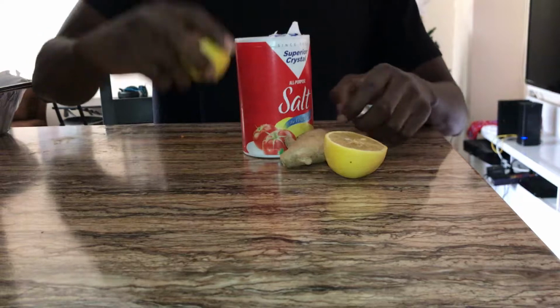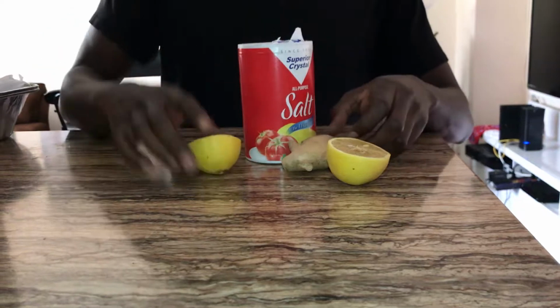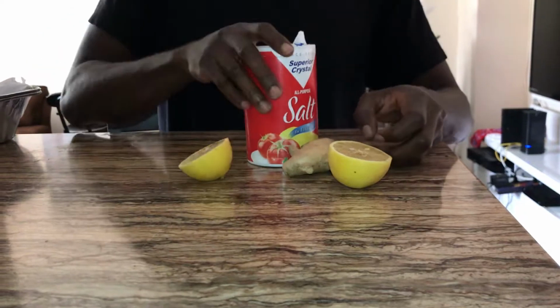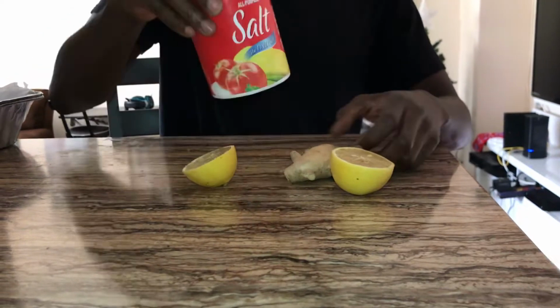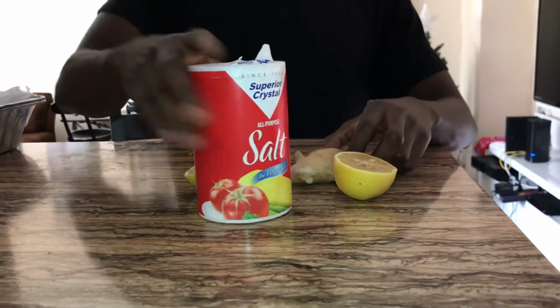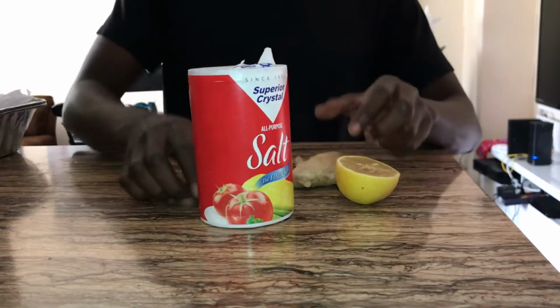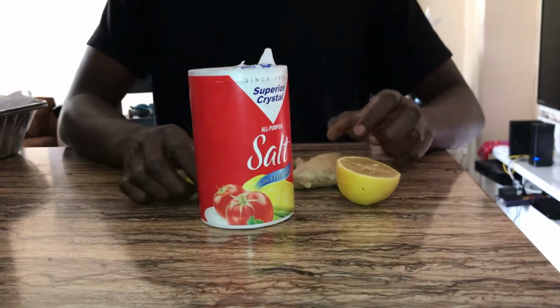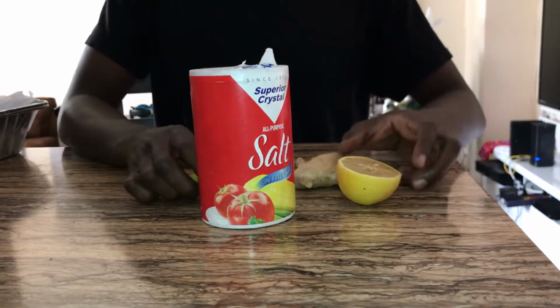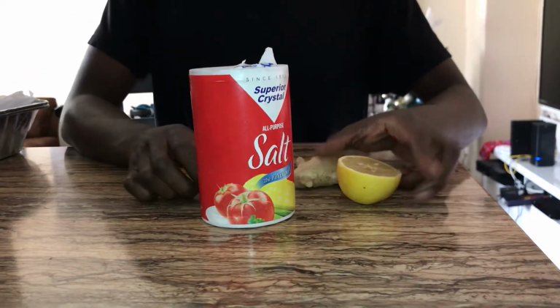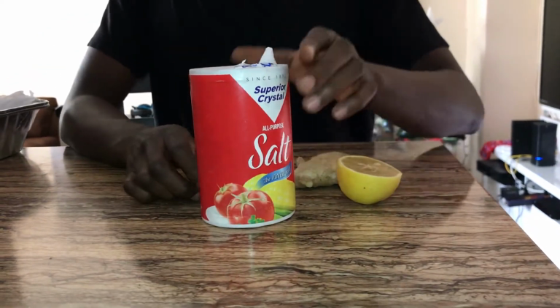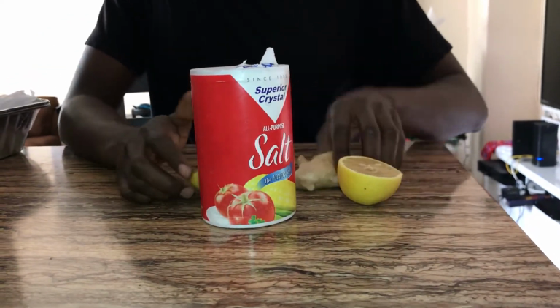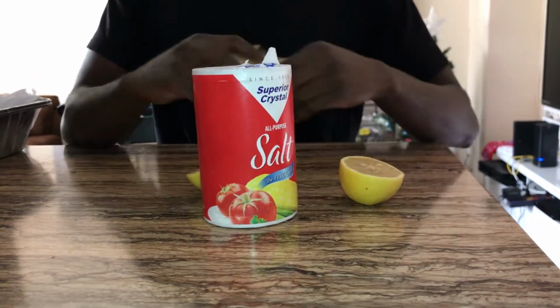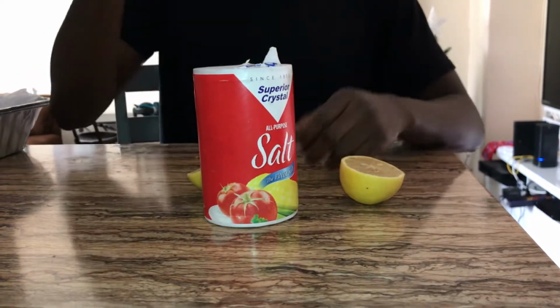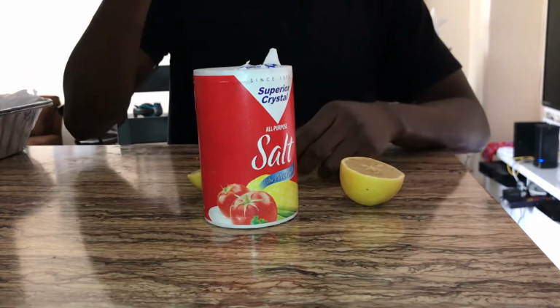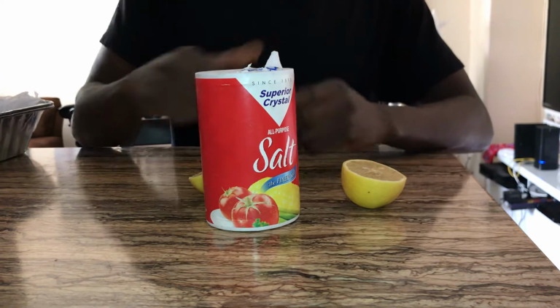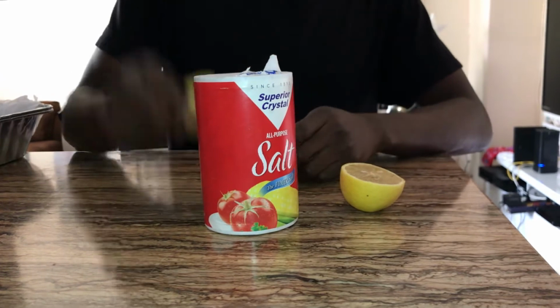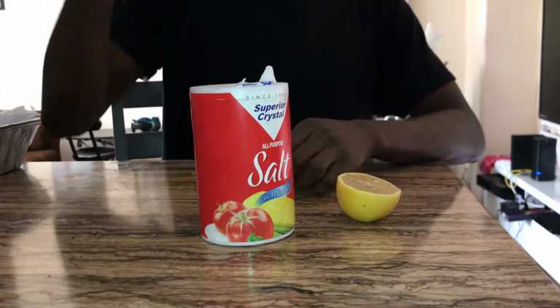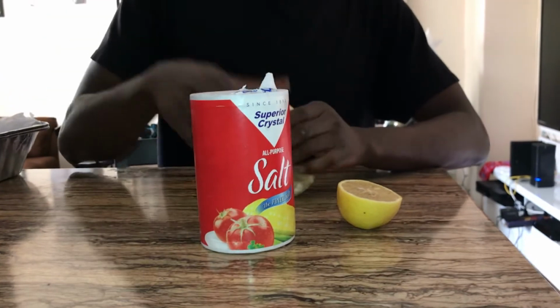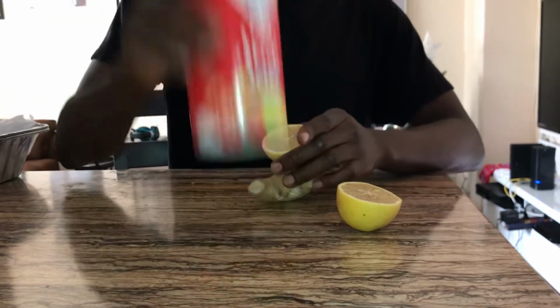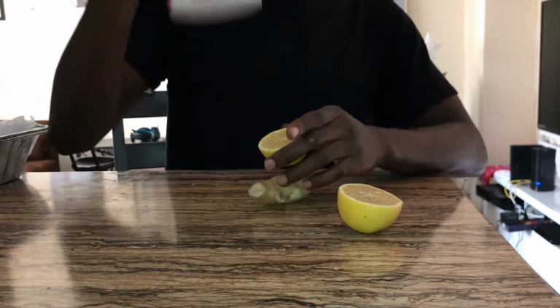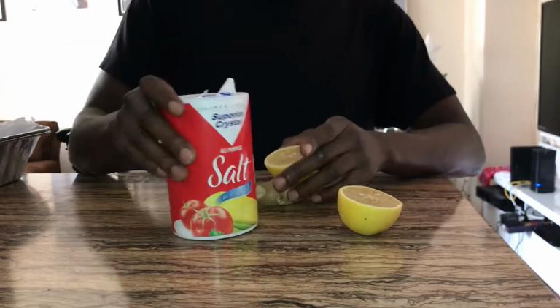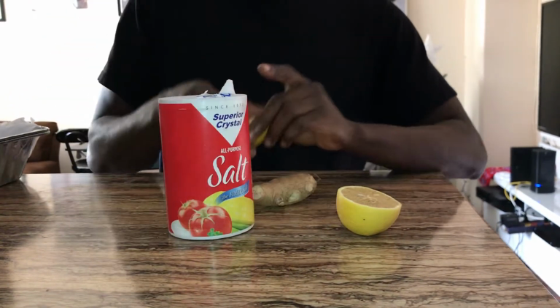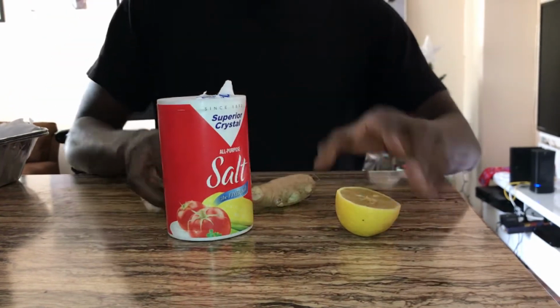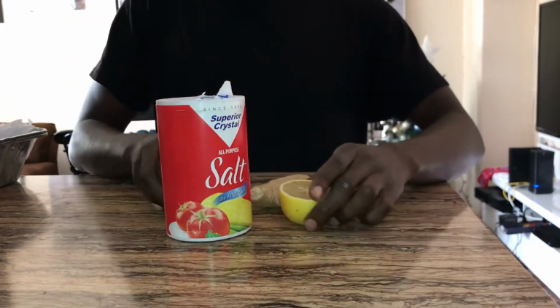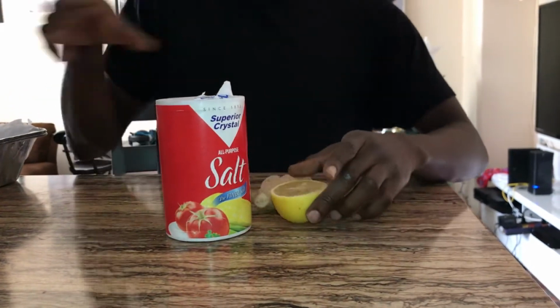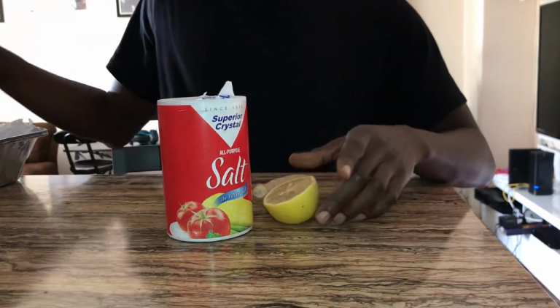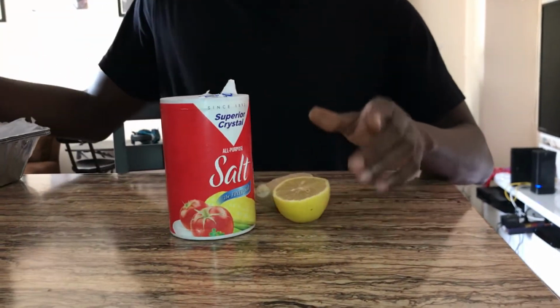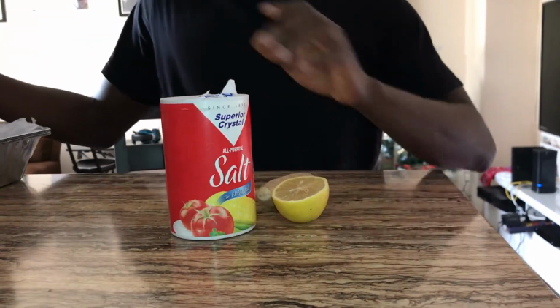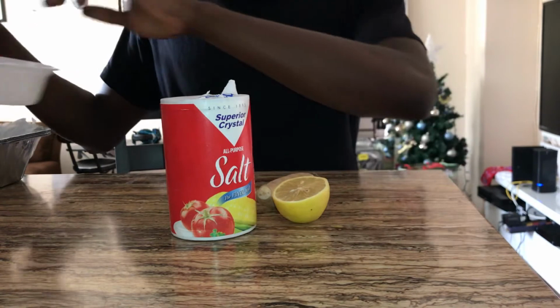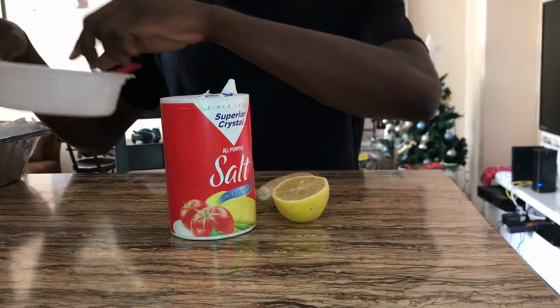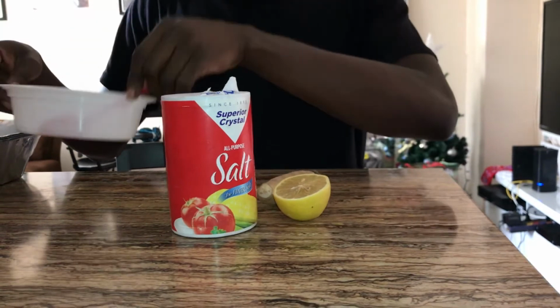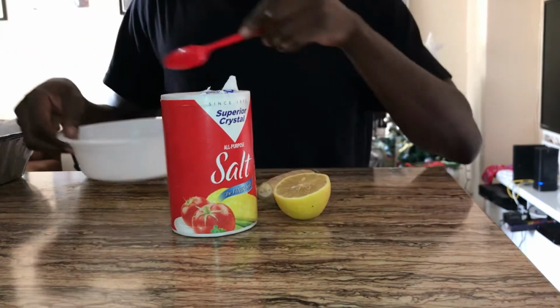What's up guys, today I'm about to show you how to get white teeth. First thing first, you need ginger, lemon, and salt — all mixed together to make a mixture.